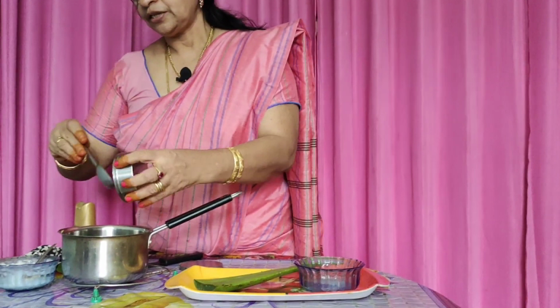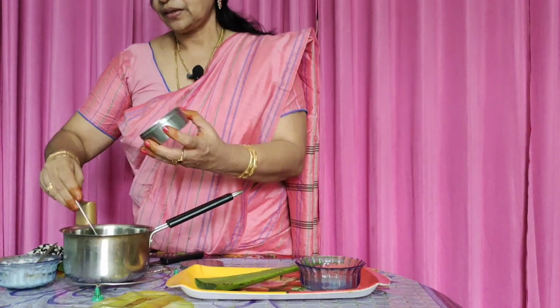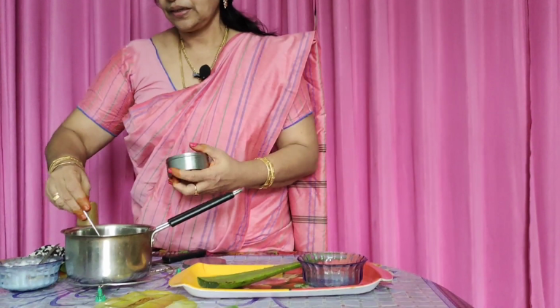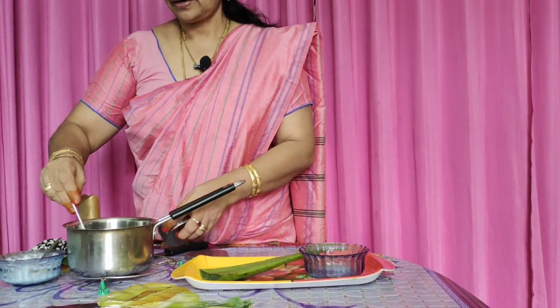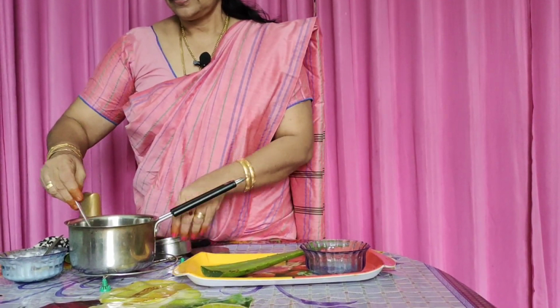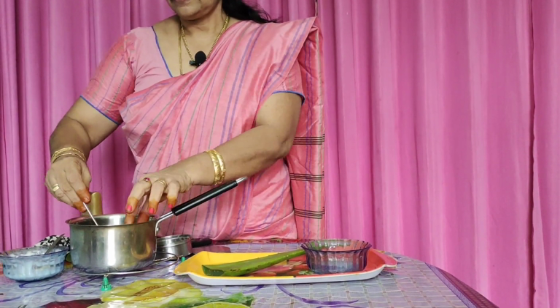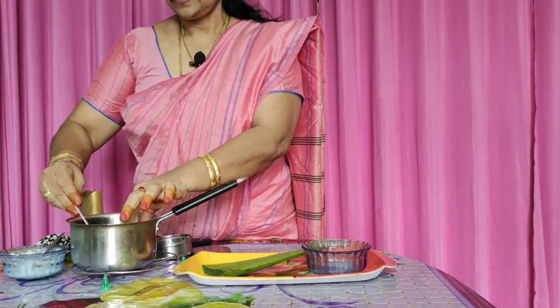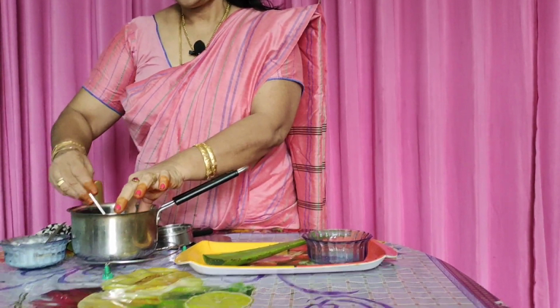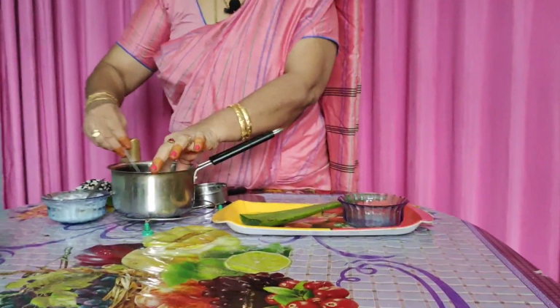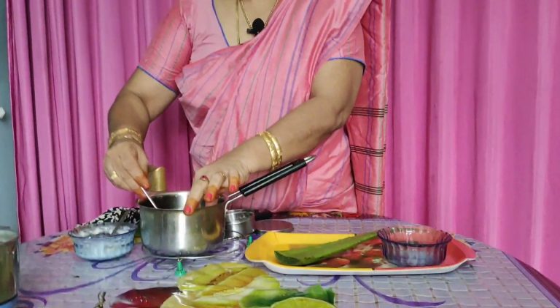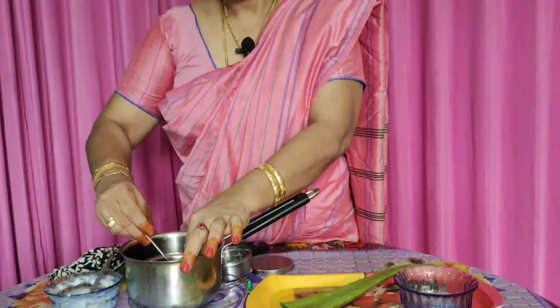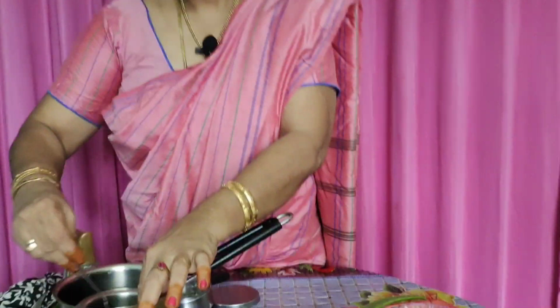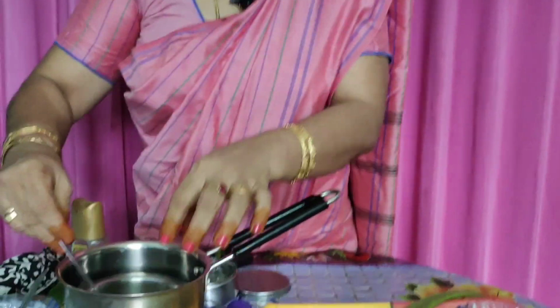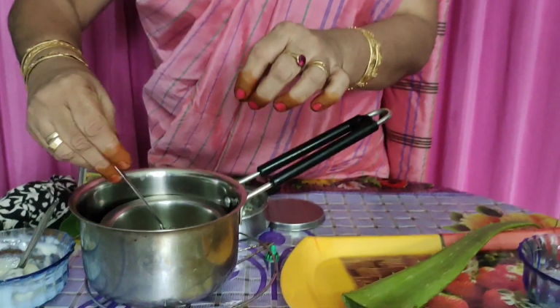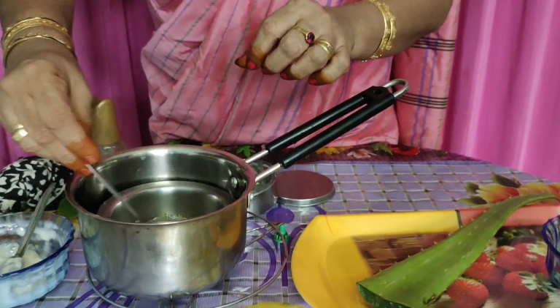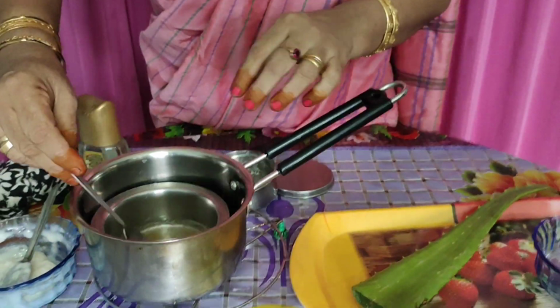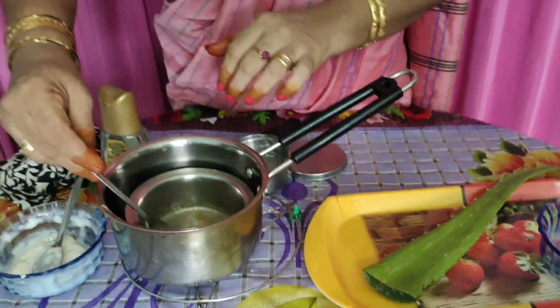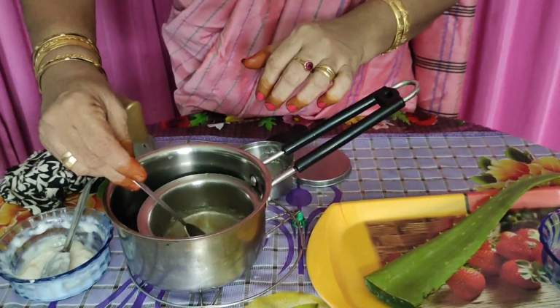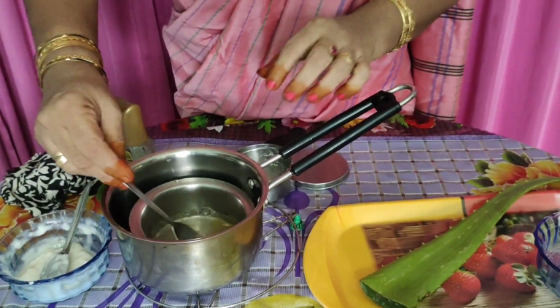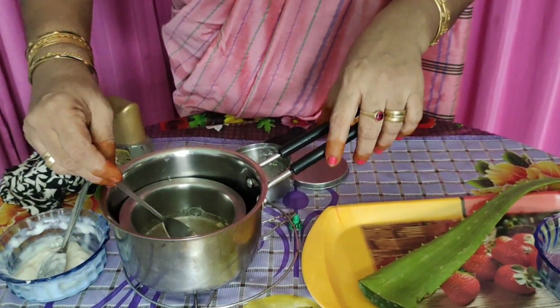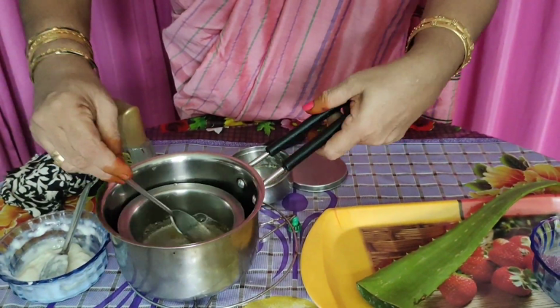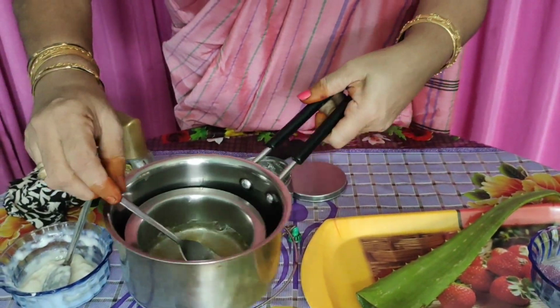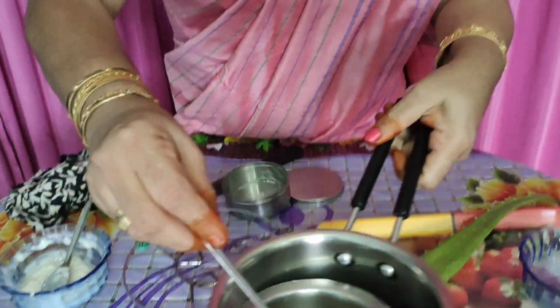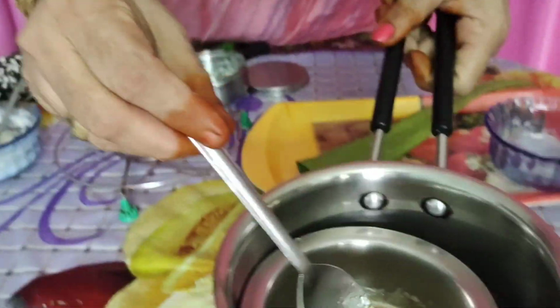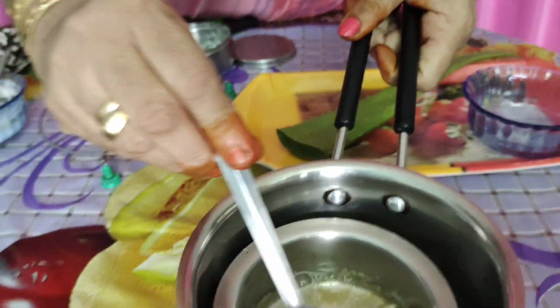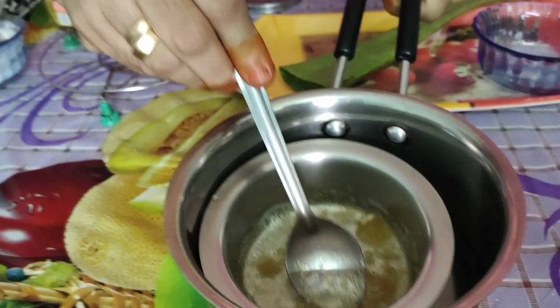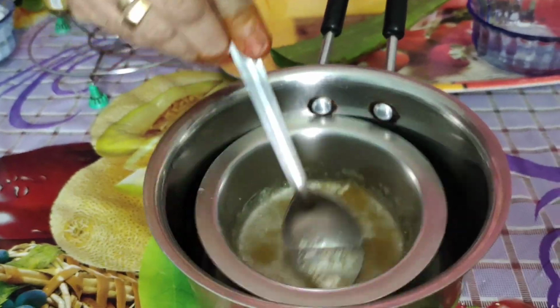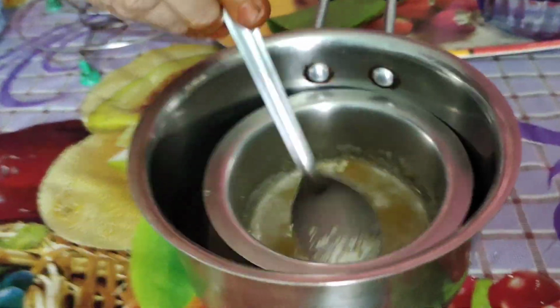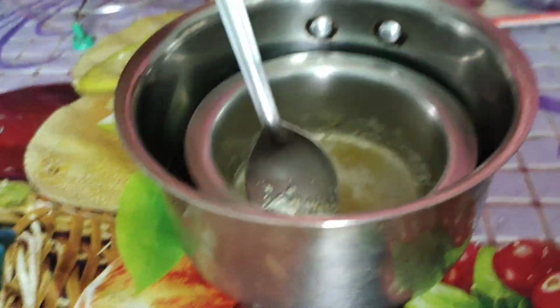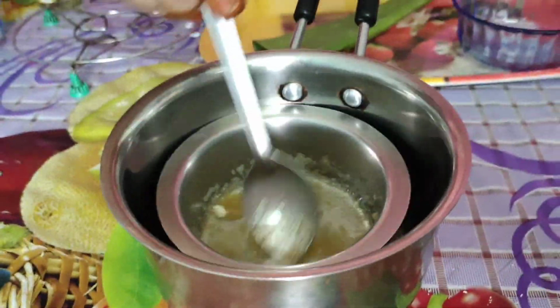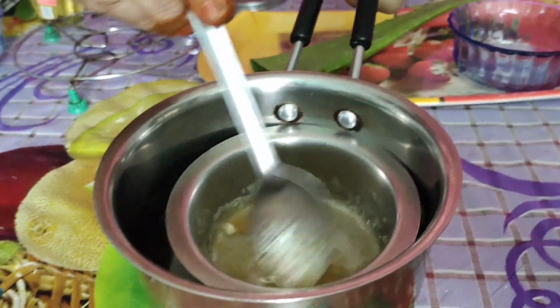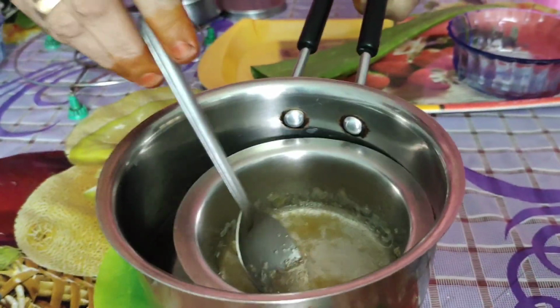I will put it in for 5 minutes. Now, this is 5 minutes. I will put it in 5 minutes. I won't put the oil over it.